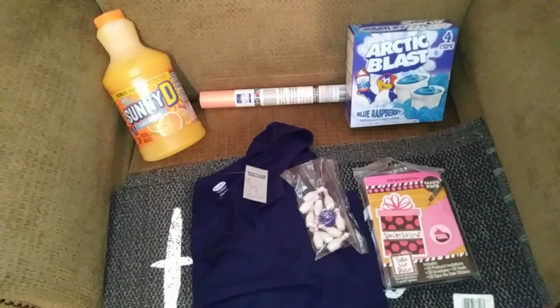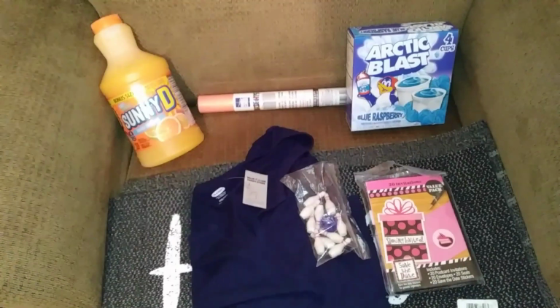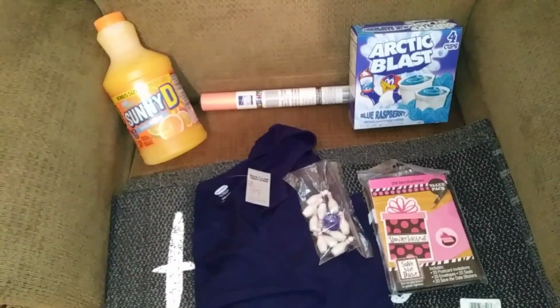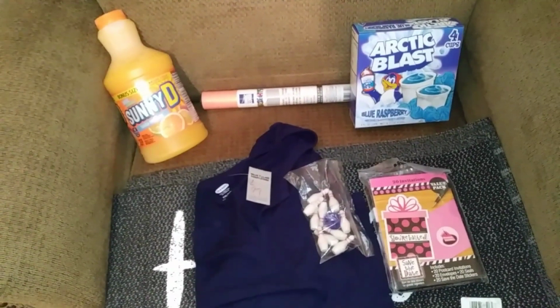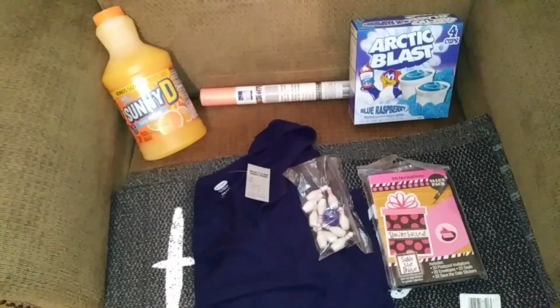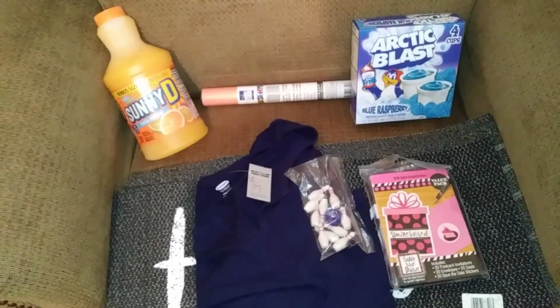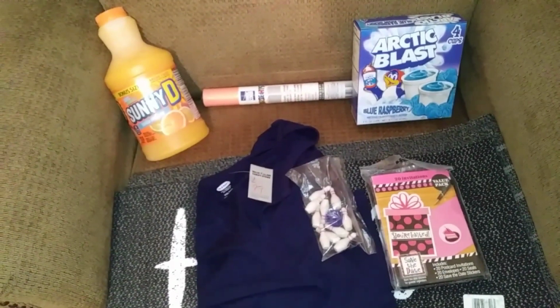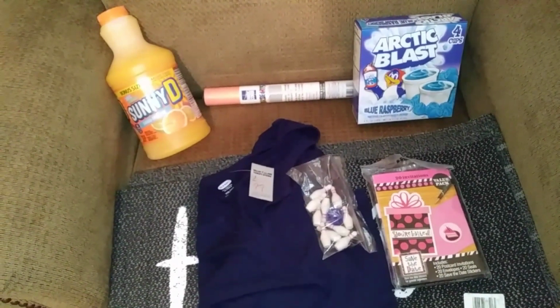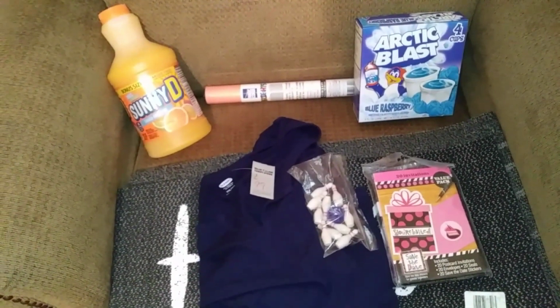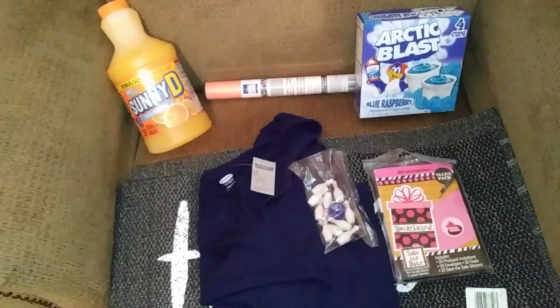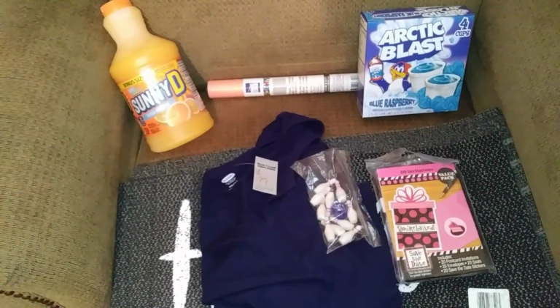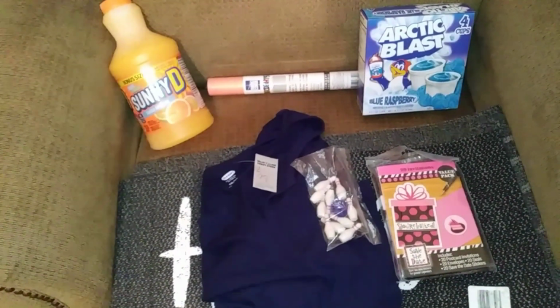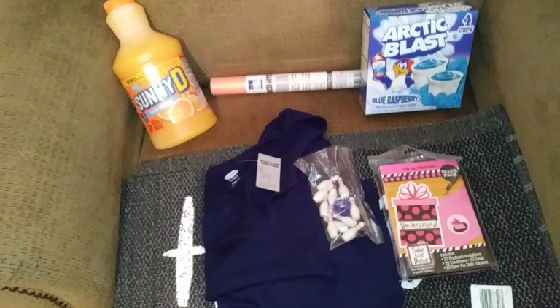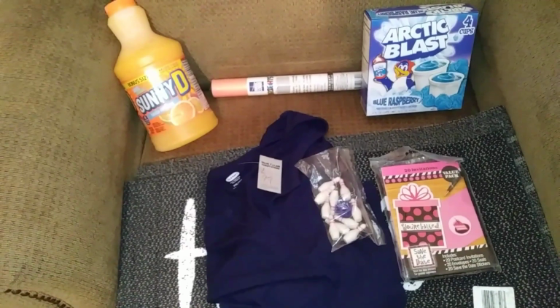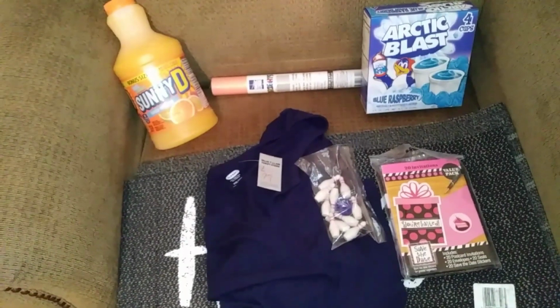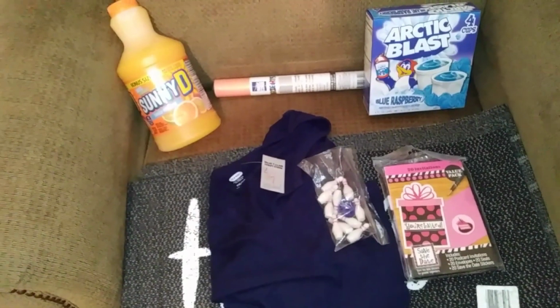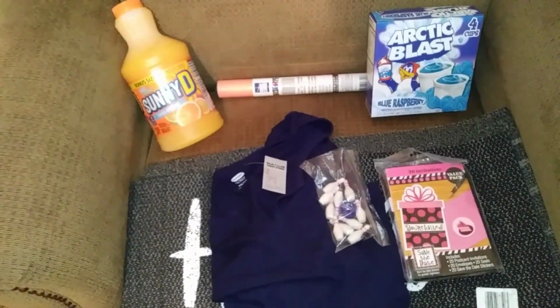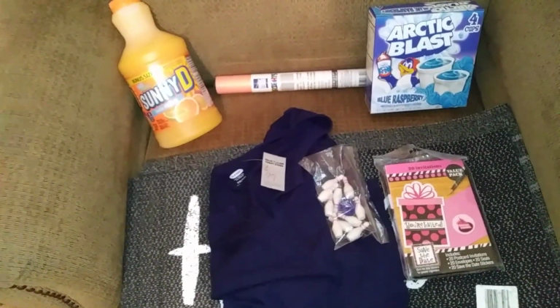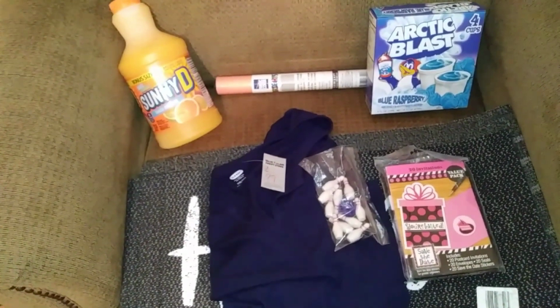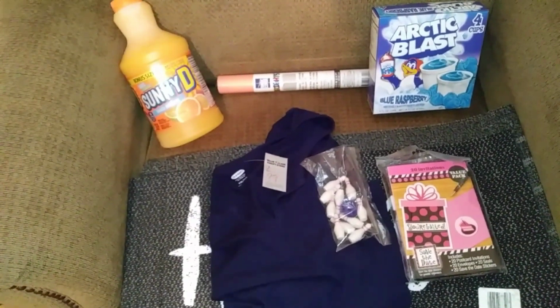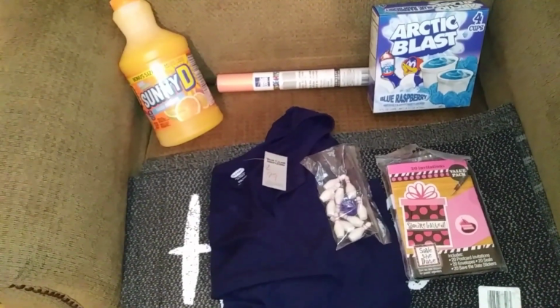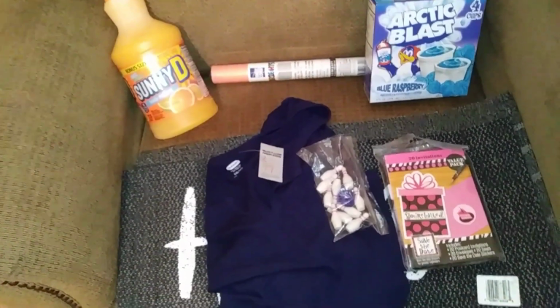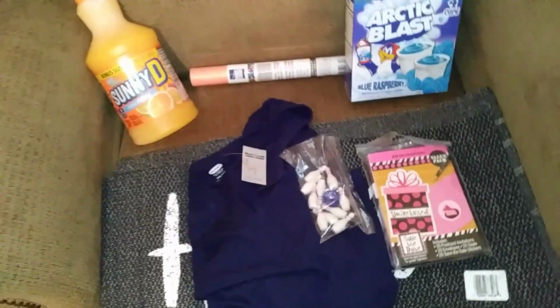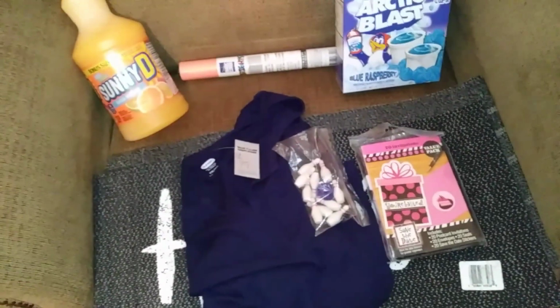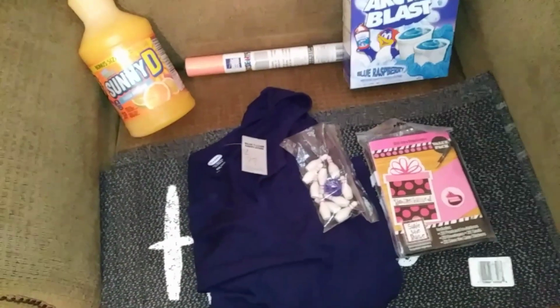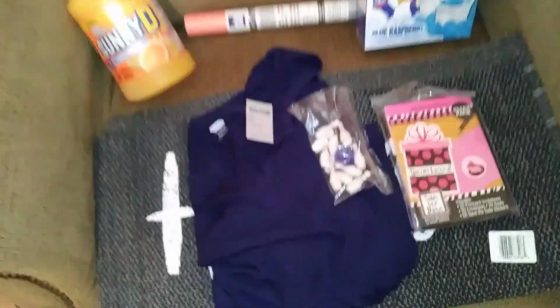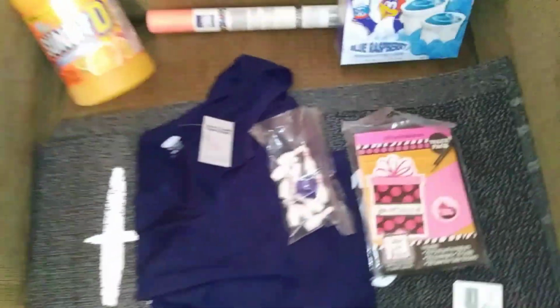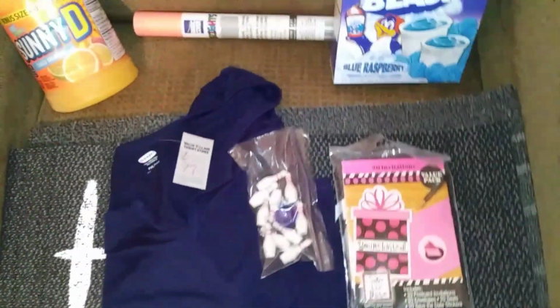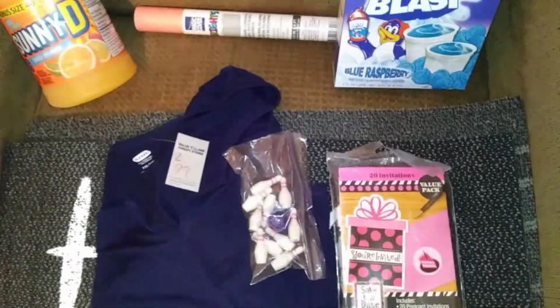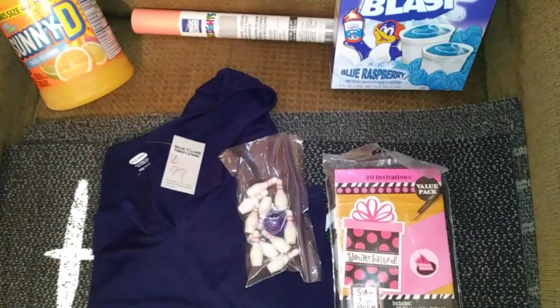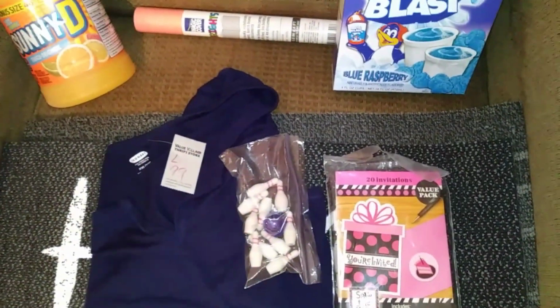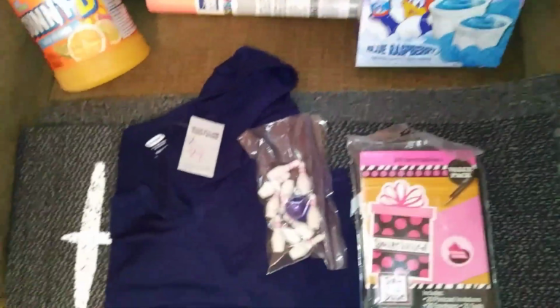Hey guys, and welcome to another vlog. Today is Tuesday, and I wanted to share some stuff that I picked up today. I went to Value Village and Dollar Tree, so I'm going to go ahead and get started with the stuff that I got from Value Village.